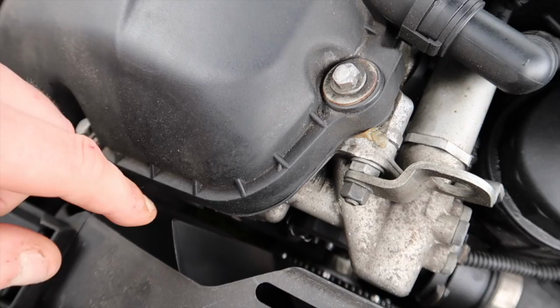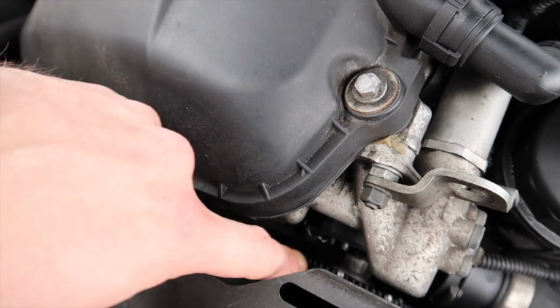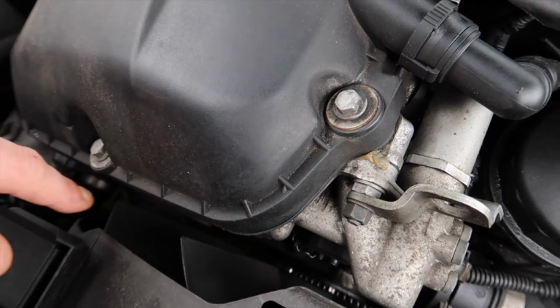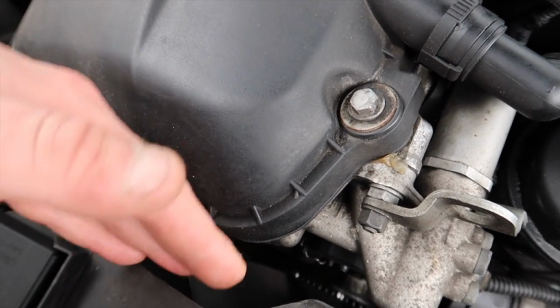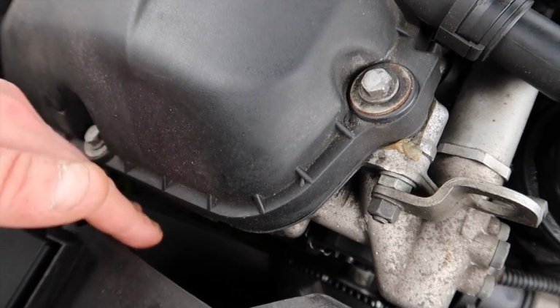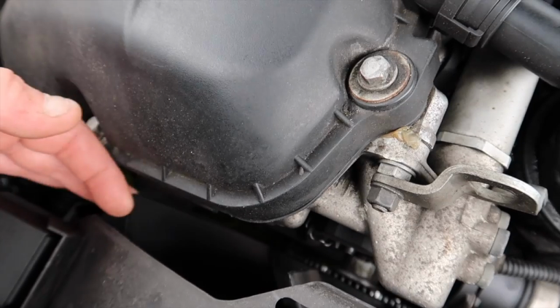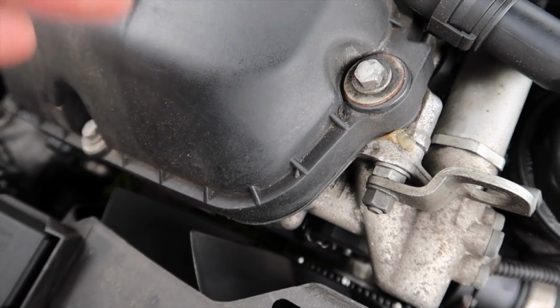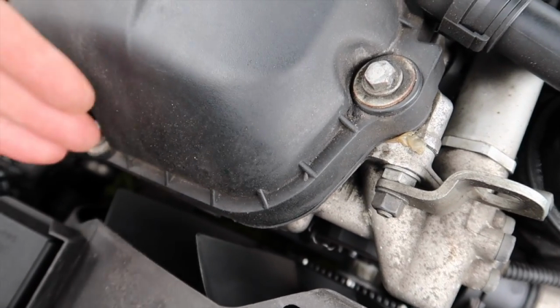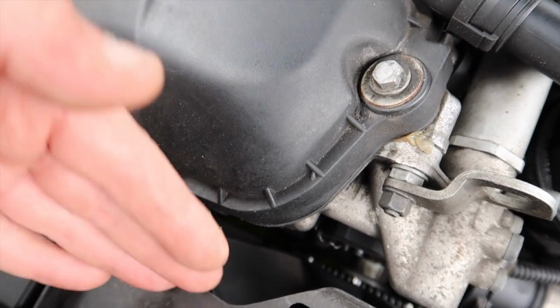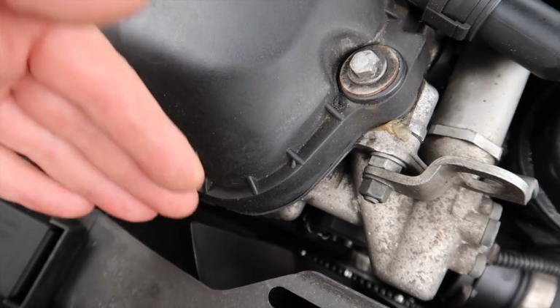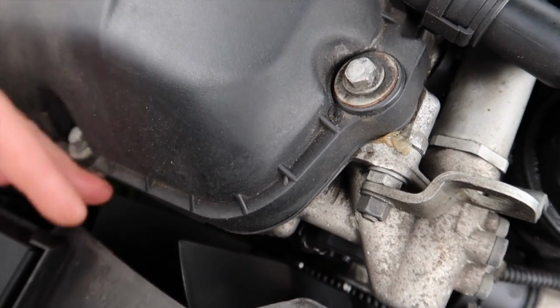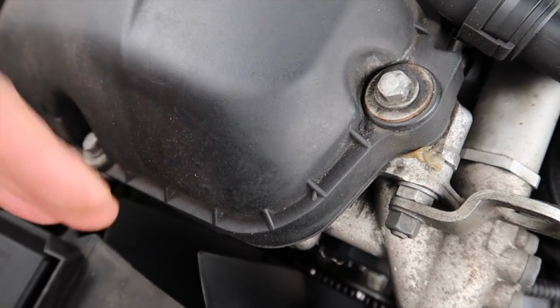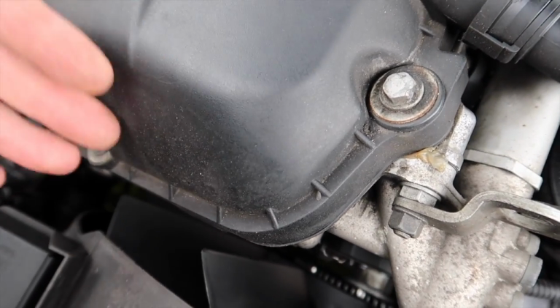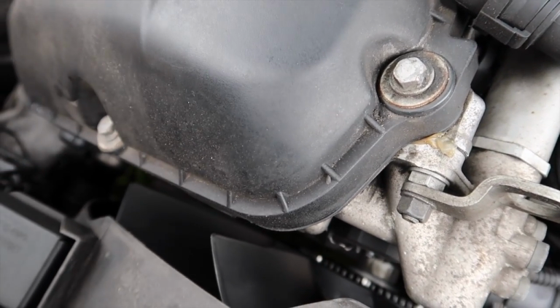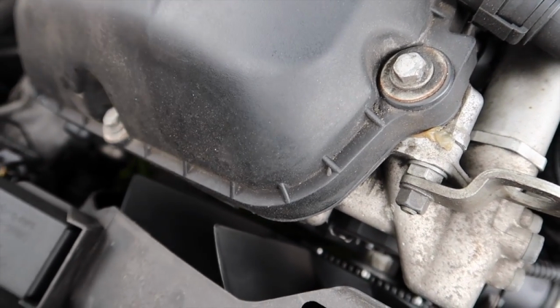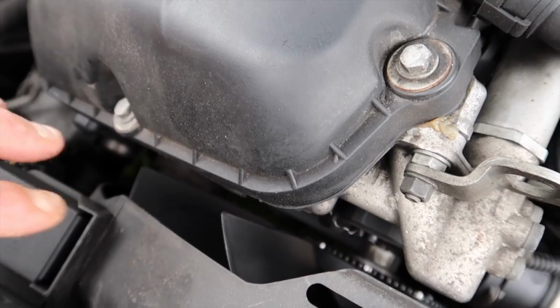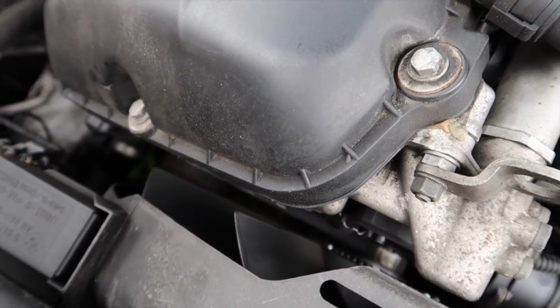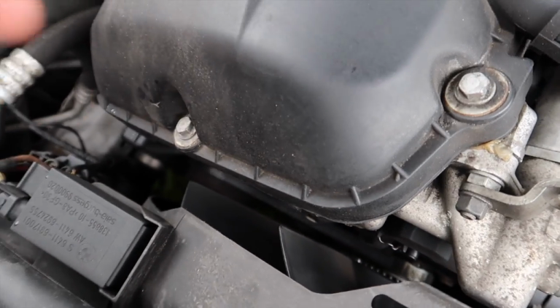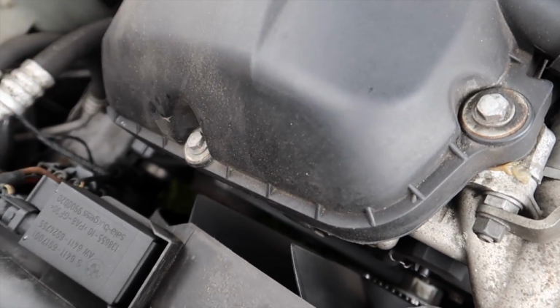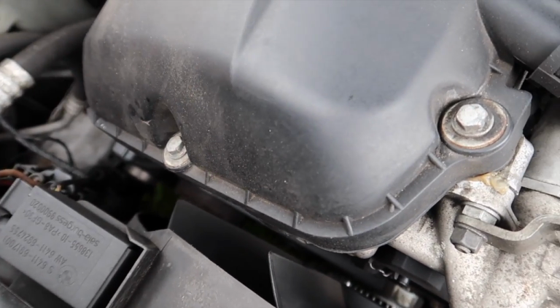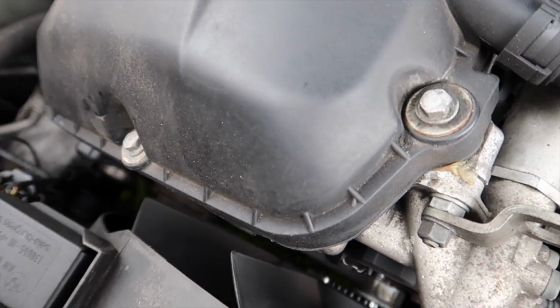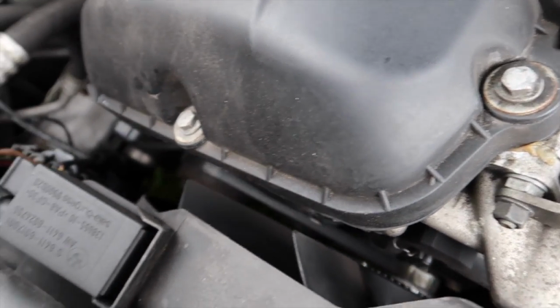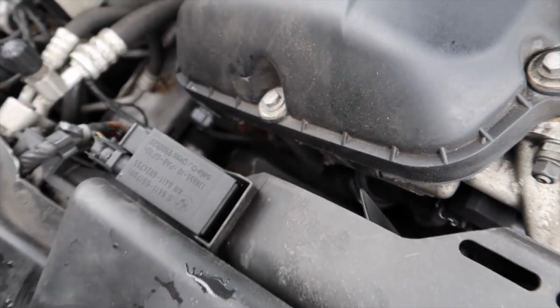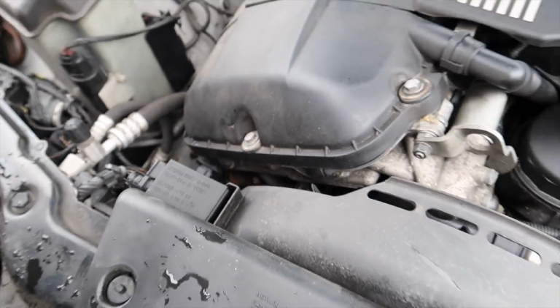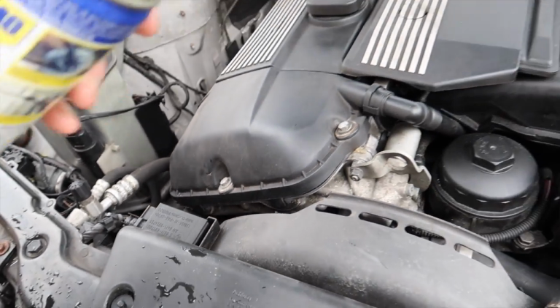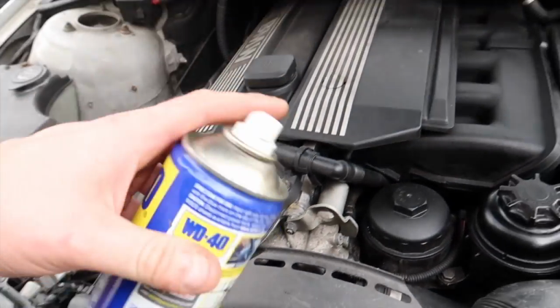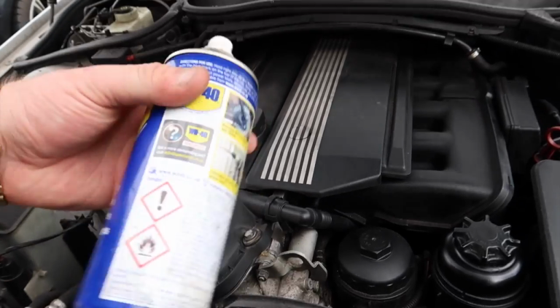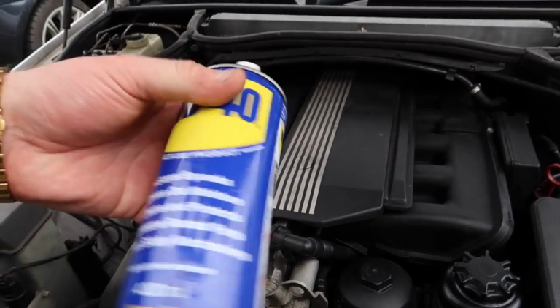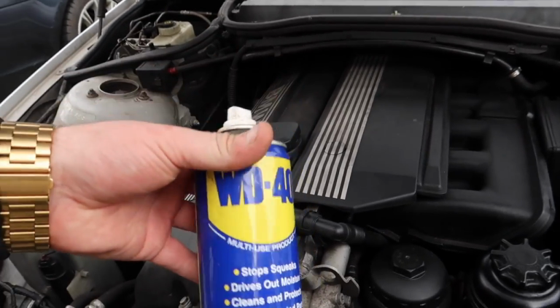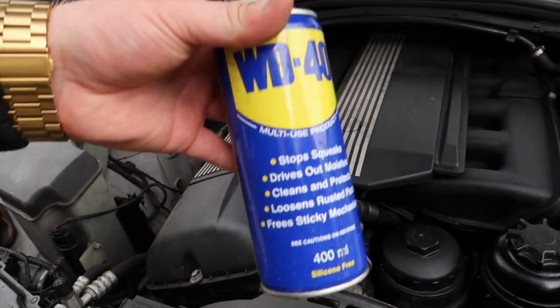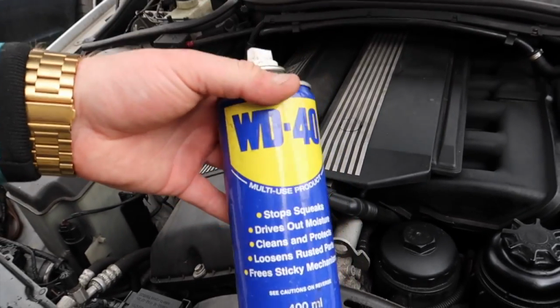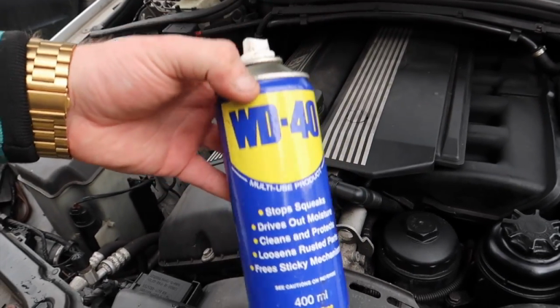Looking down here you've got all the pulleys and the fan that connects to the water pump — the bearings go bad on these. A lot of you message me saying you've got a squeal but don't know which pulley it's coming from. The one simple trick I like to use is WD-40 — it's like my best friend when it comes to any kind of squeaking or rubber components.